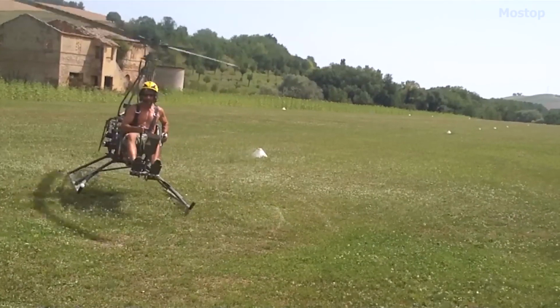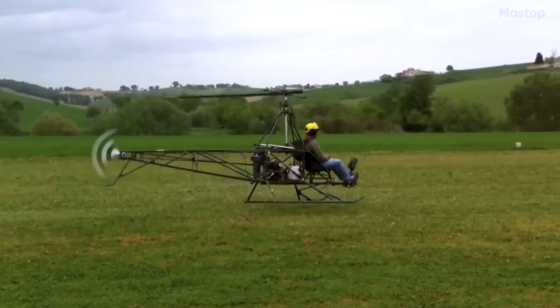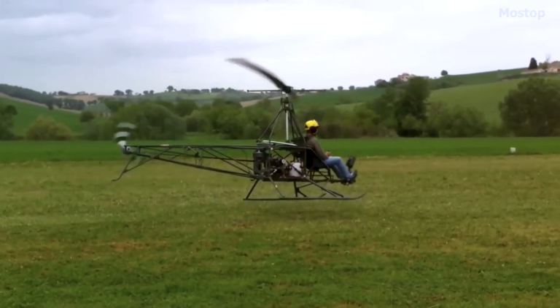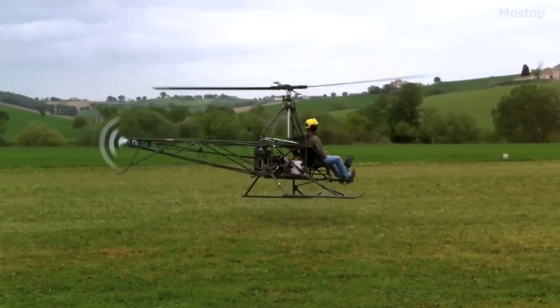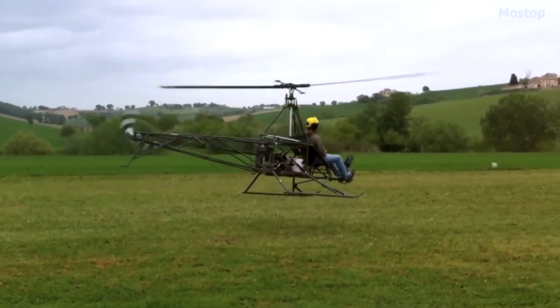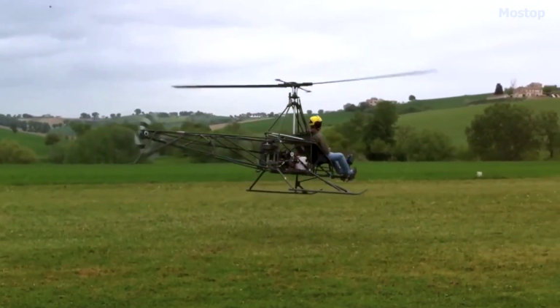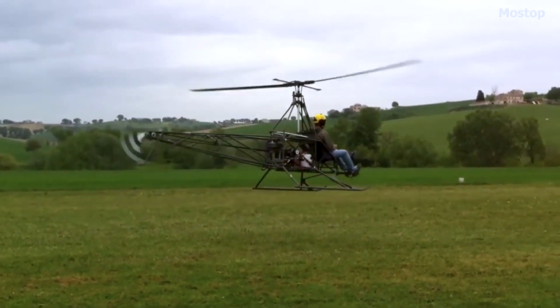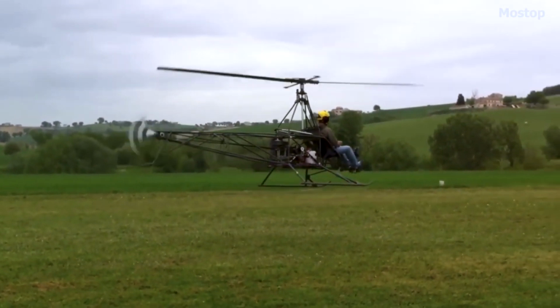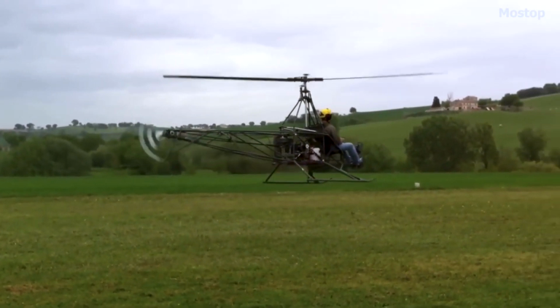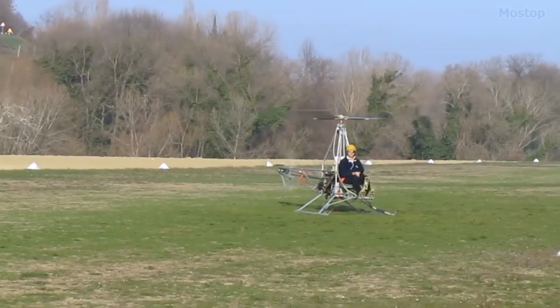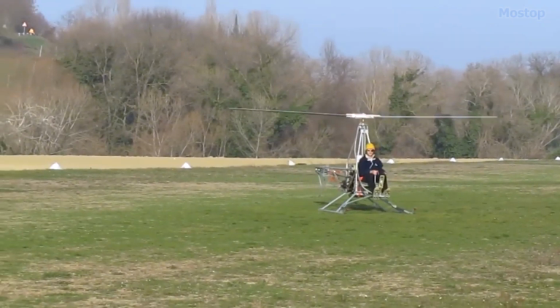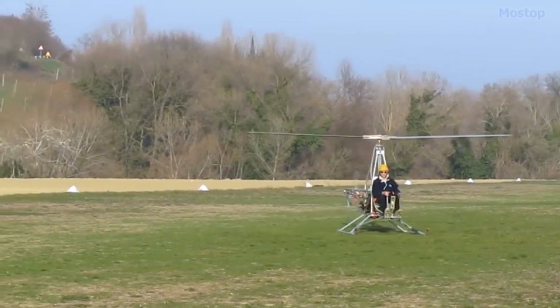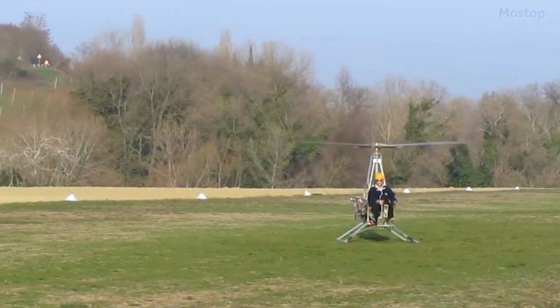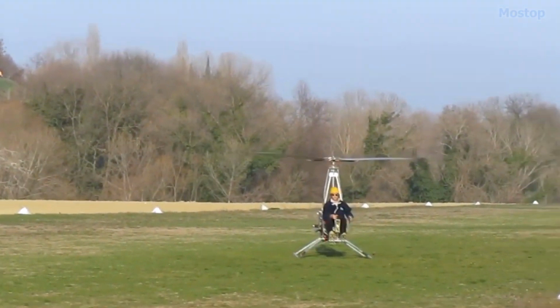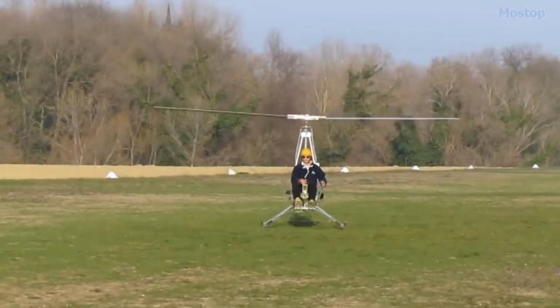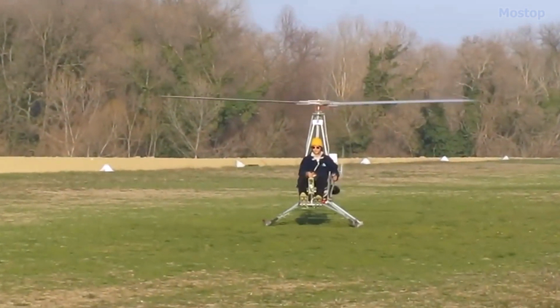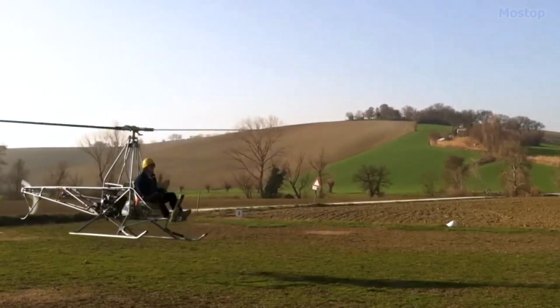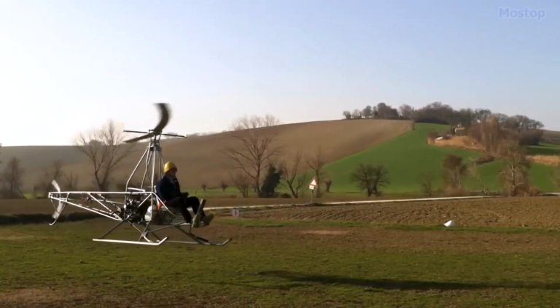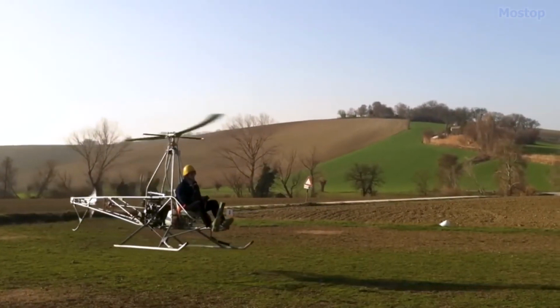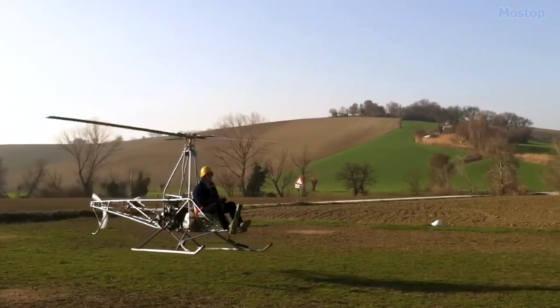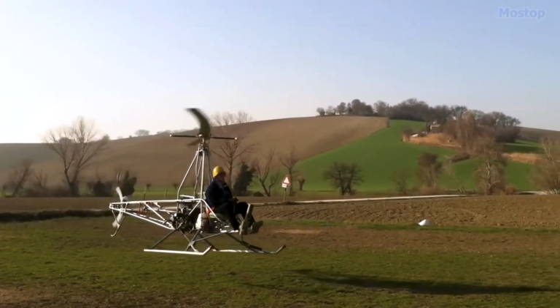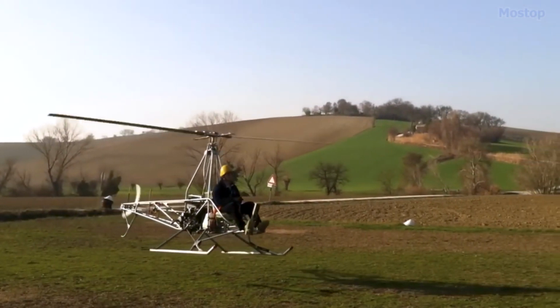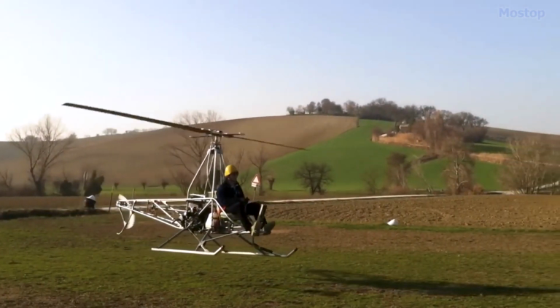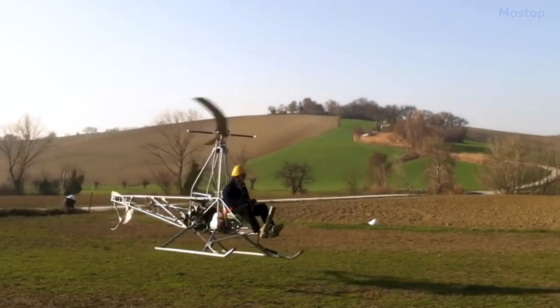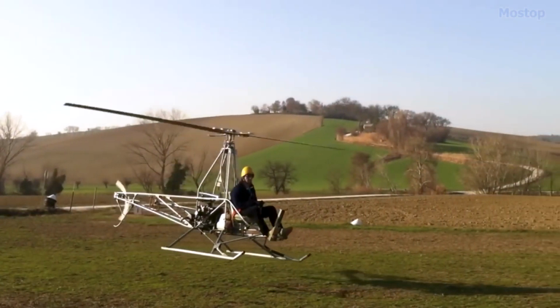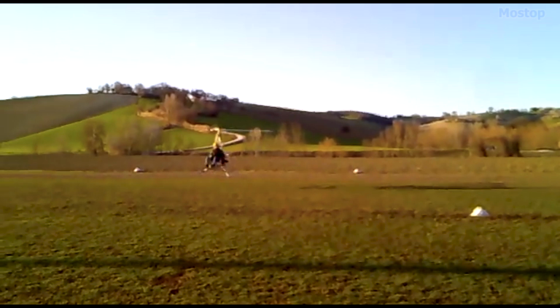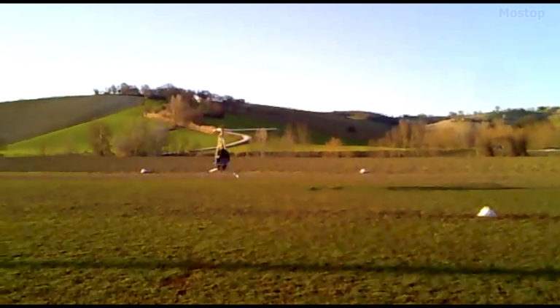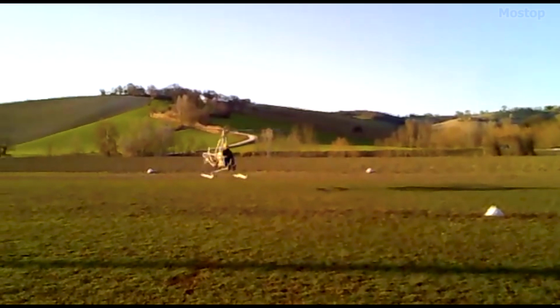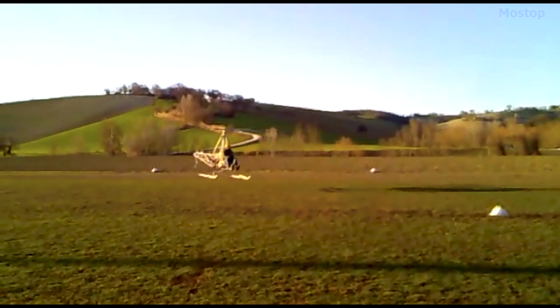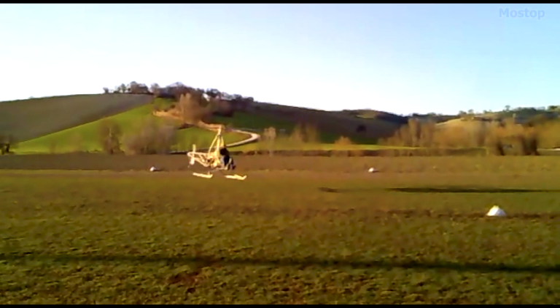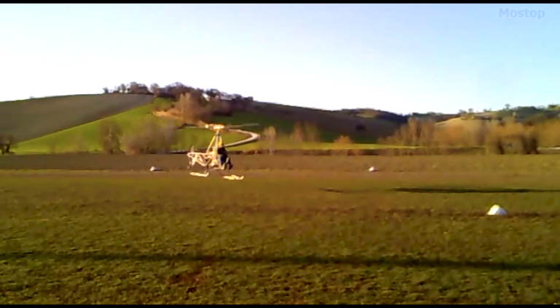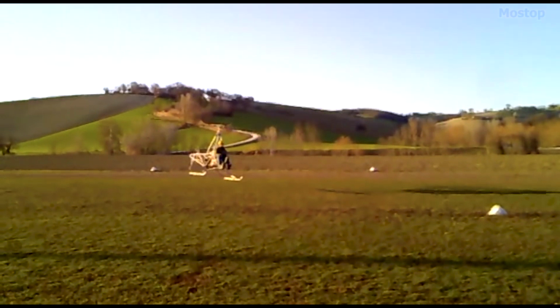This cockpit lacks a windscreen, giving the pilot a clear view while in the air. The helicopter stands on skid-style landing gear, which helps it stay steady when touching down.